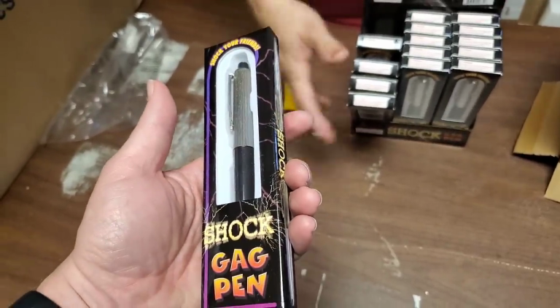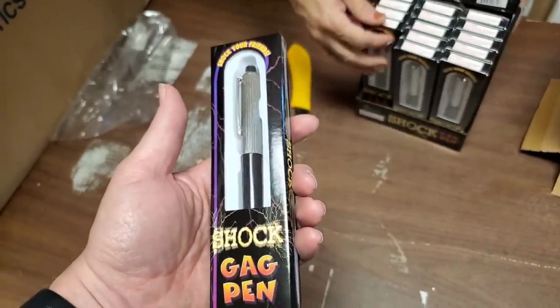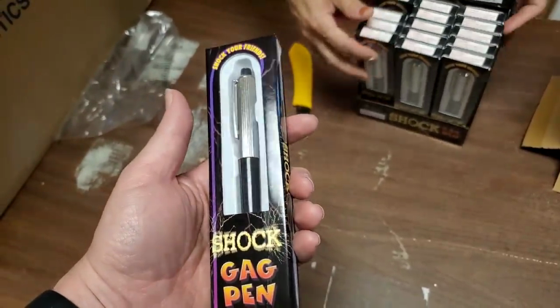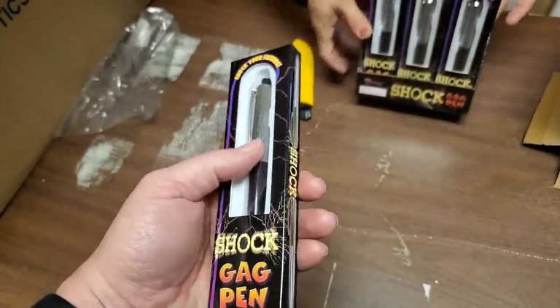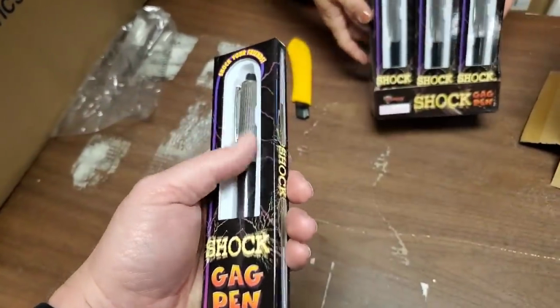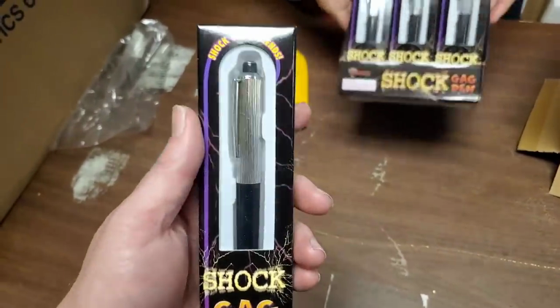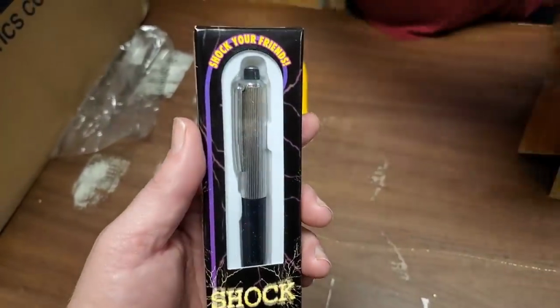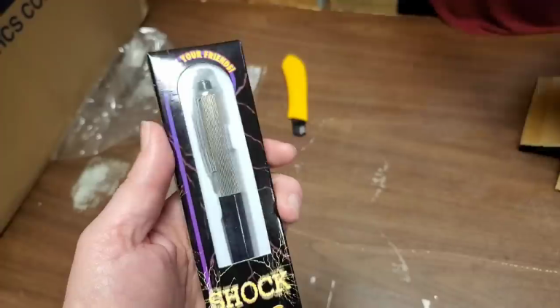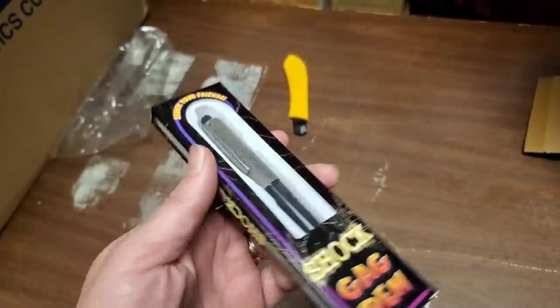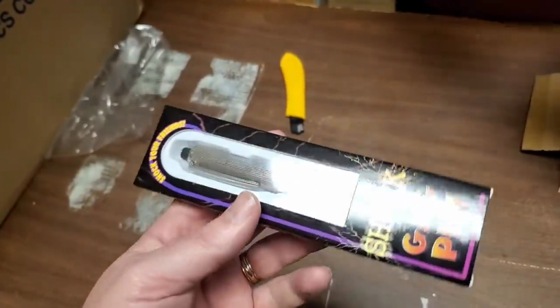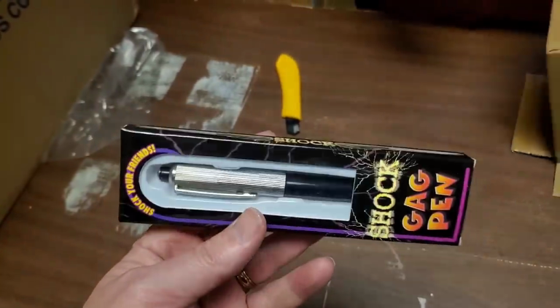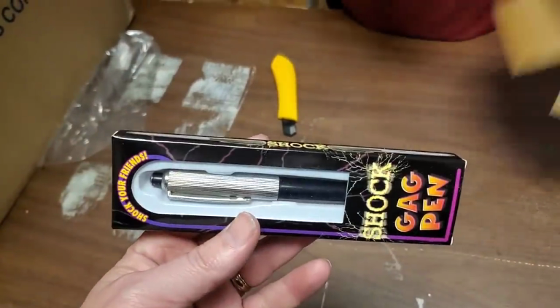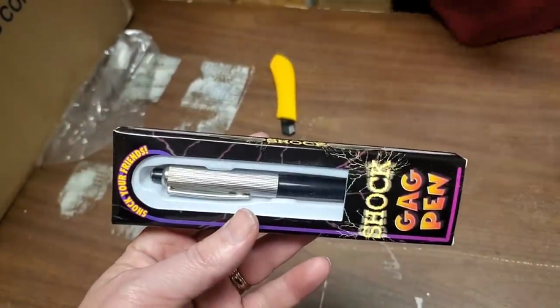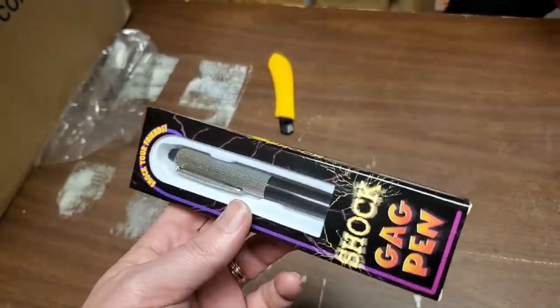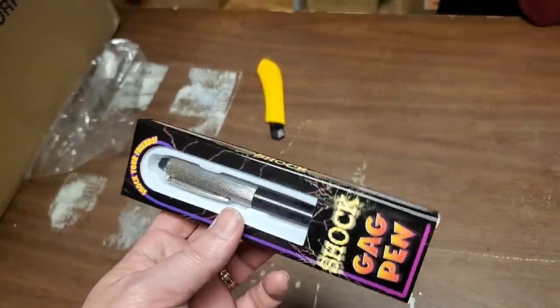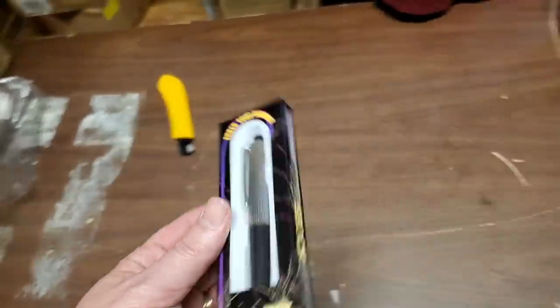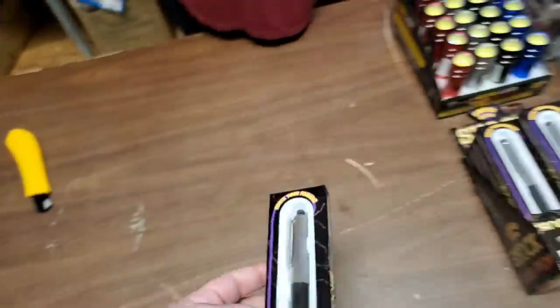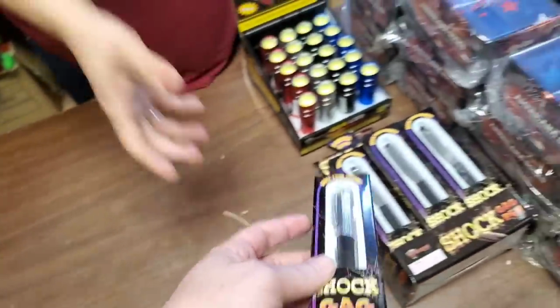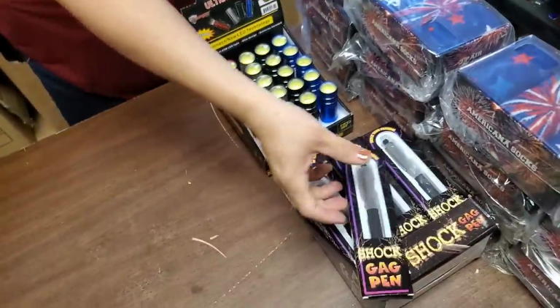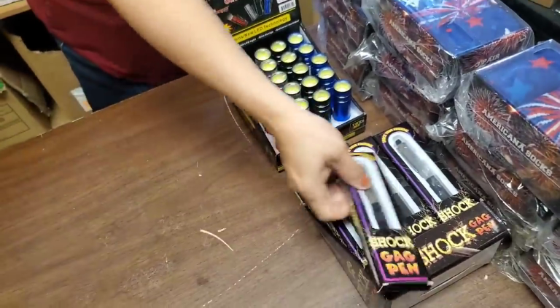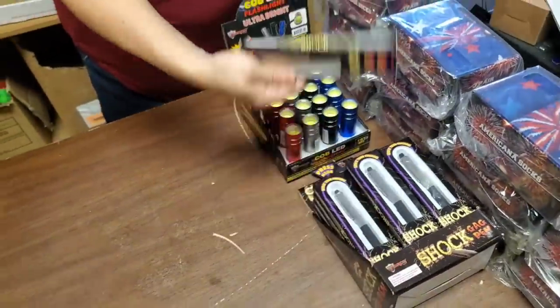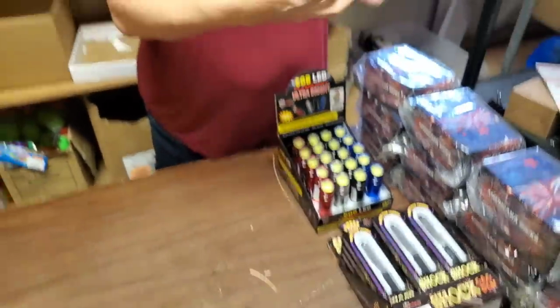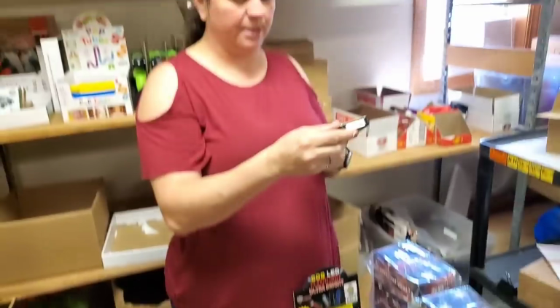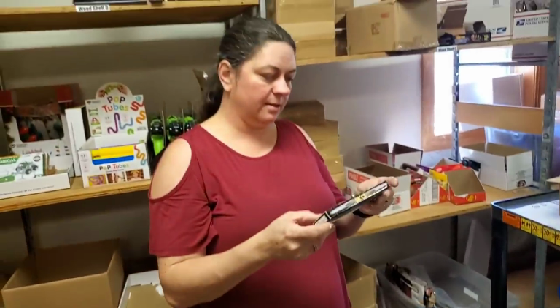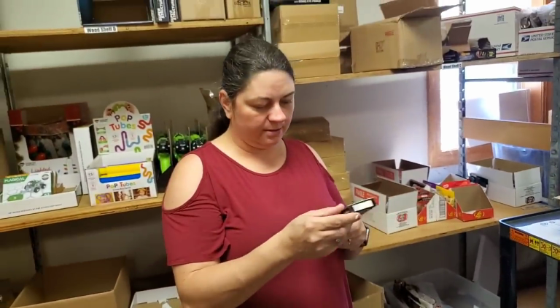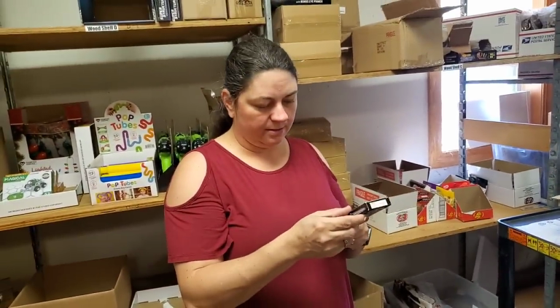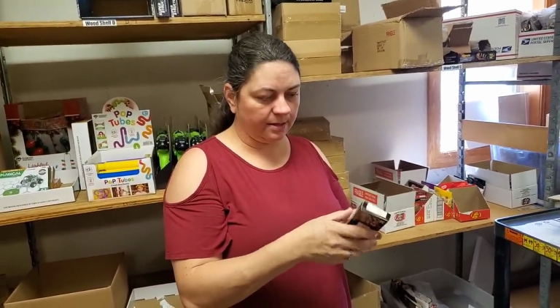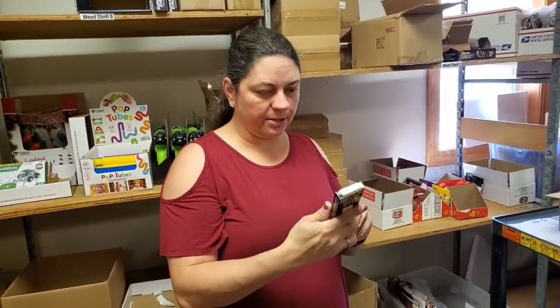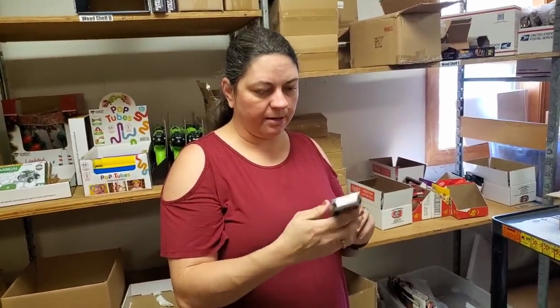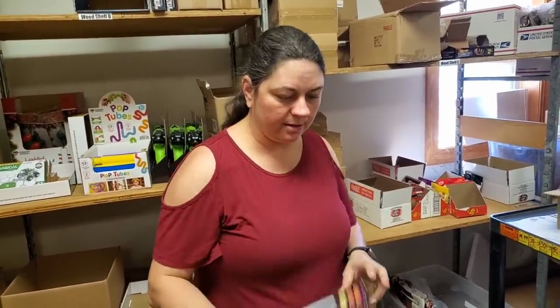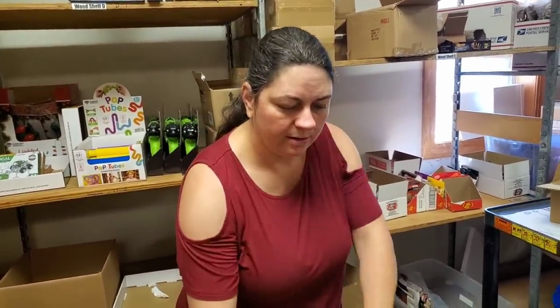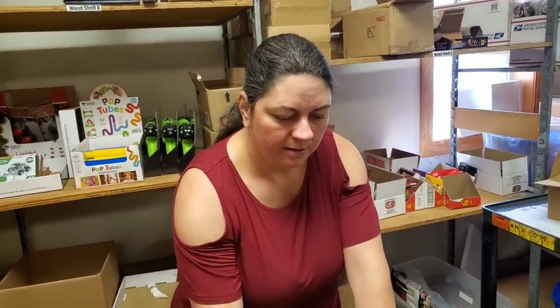Shock gag pen — they look pretty good, too. They look like they would be a real pen. I think they do actually write, too. That would be sweet.